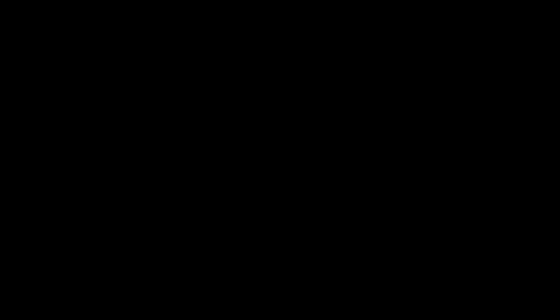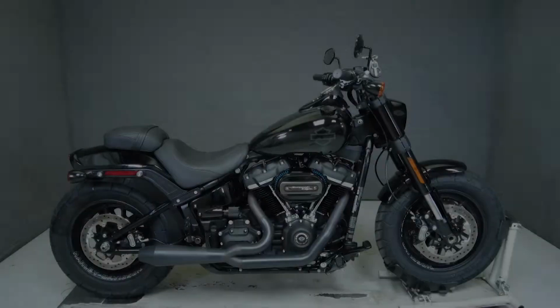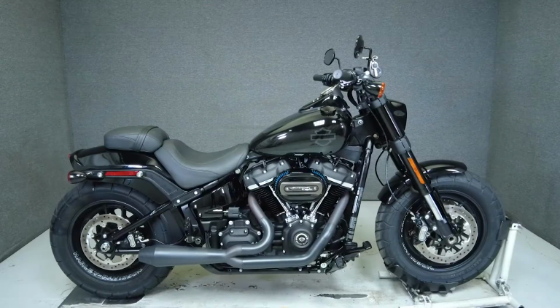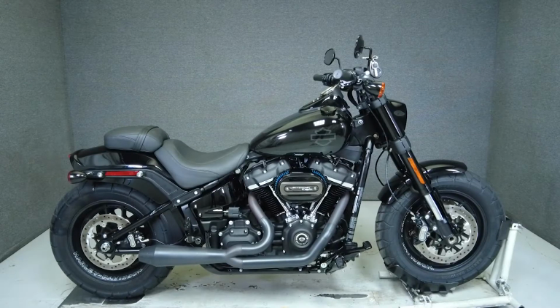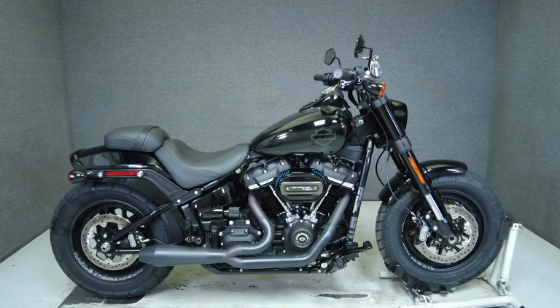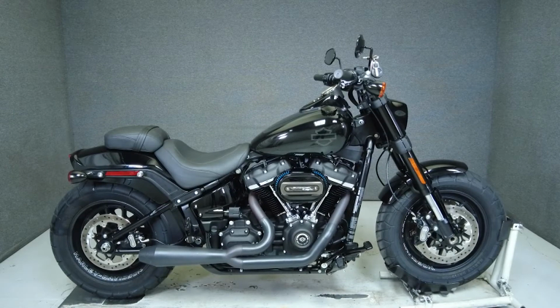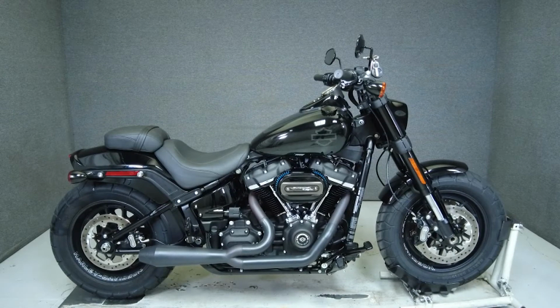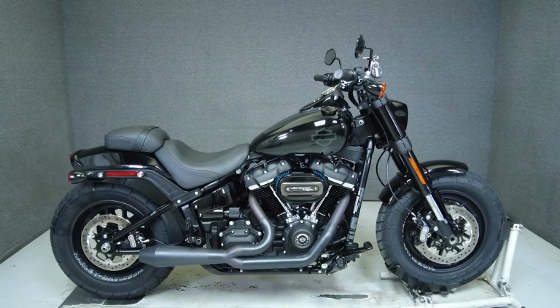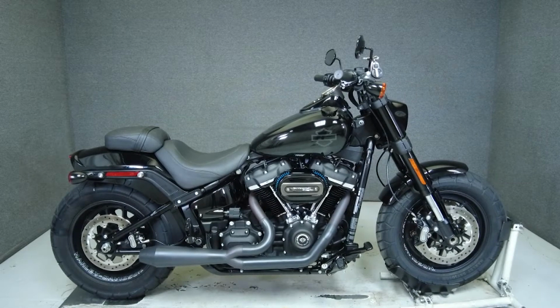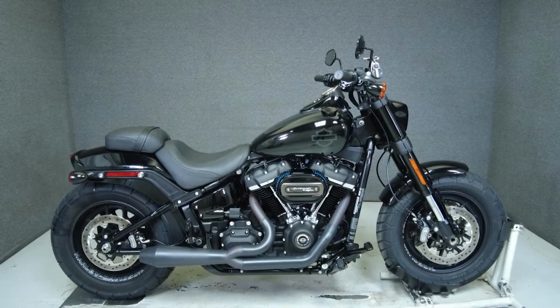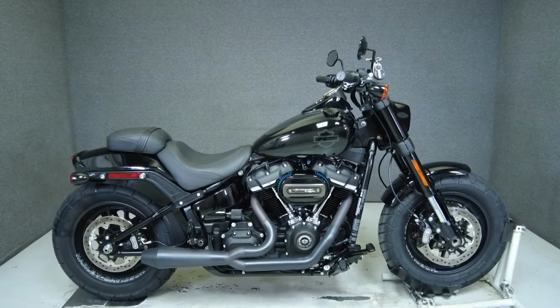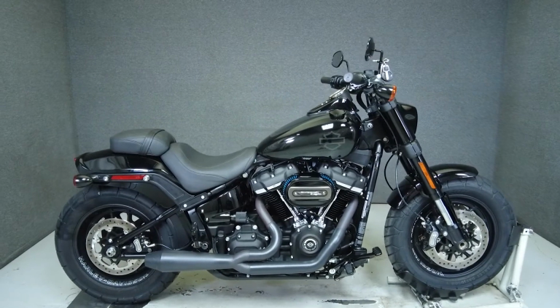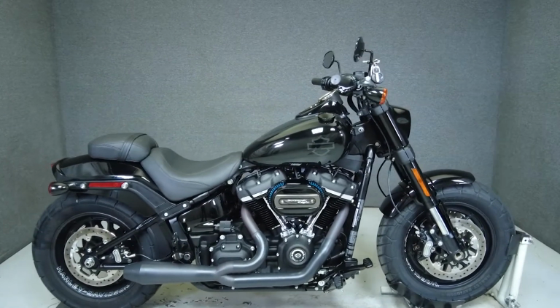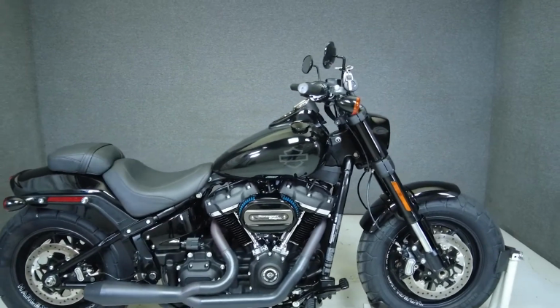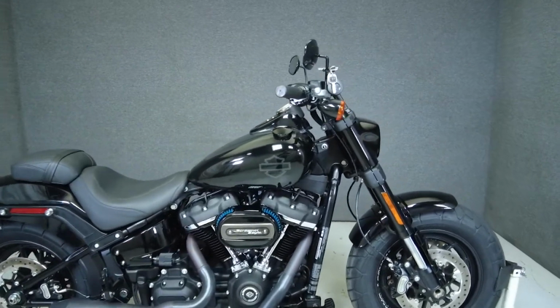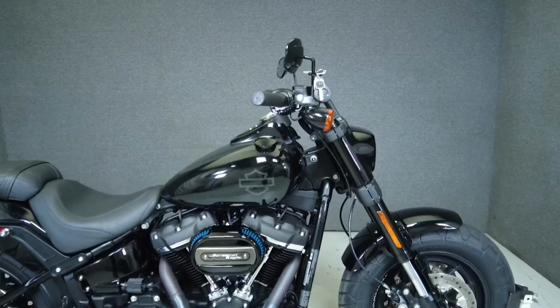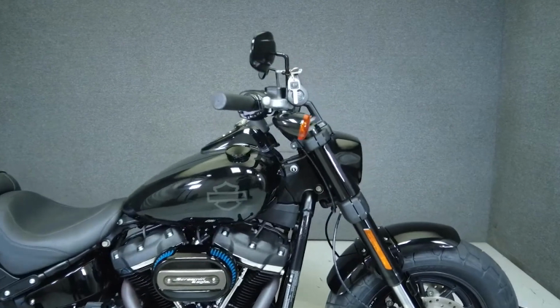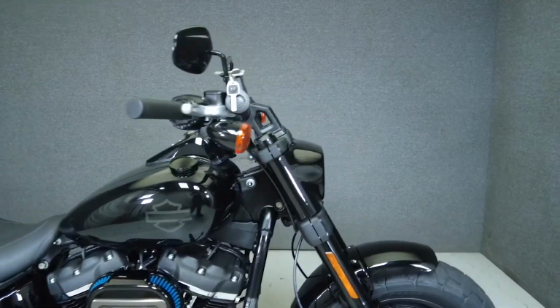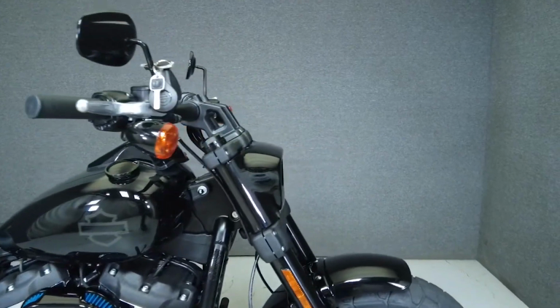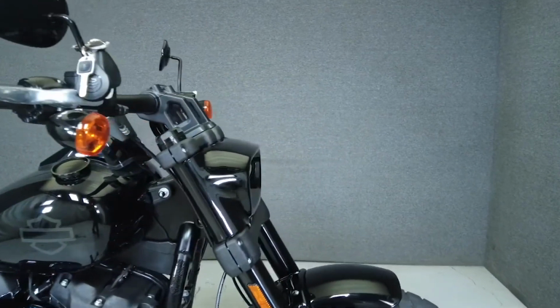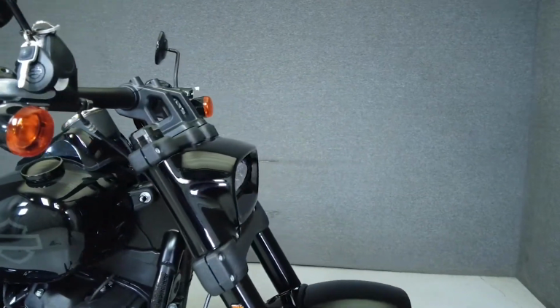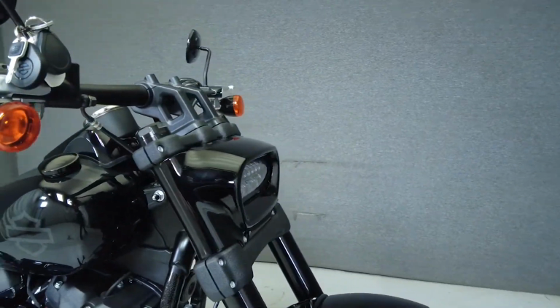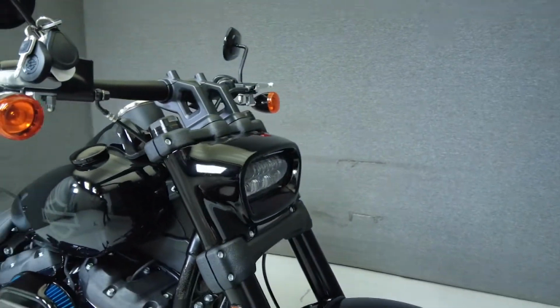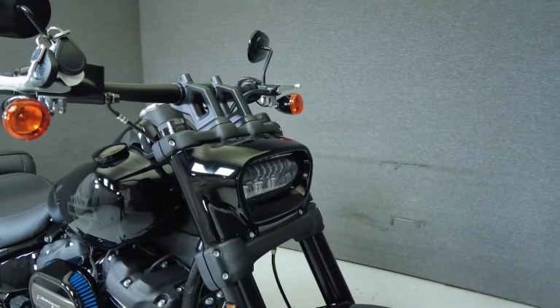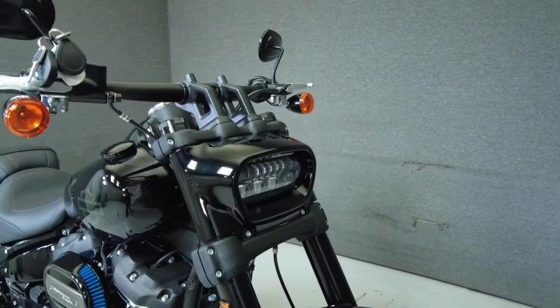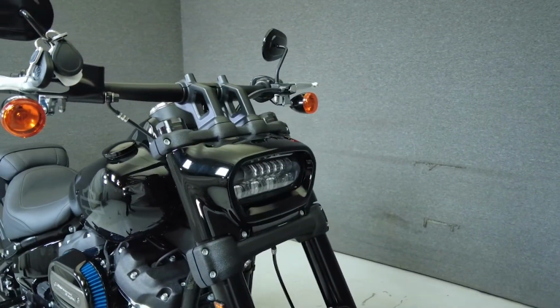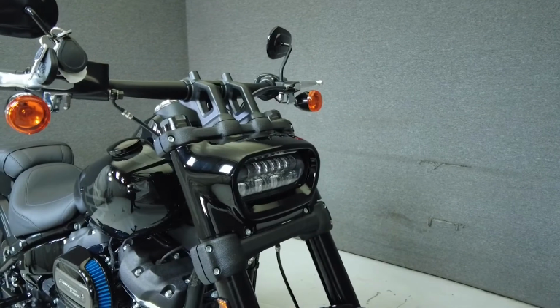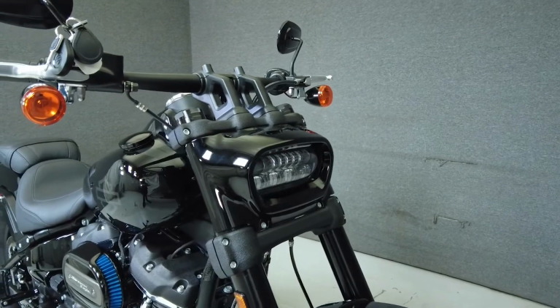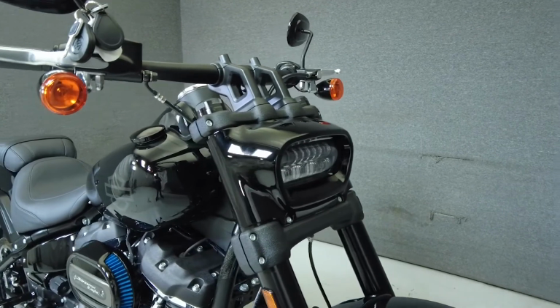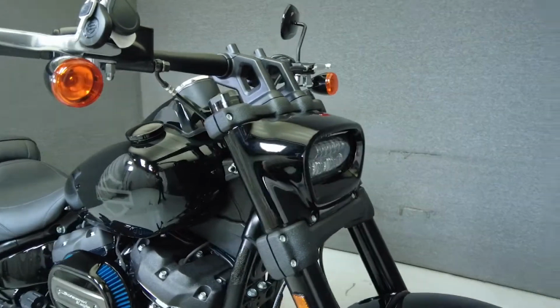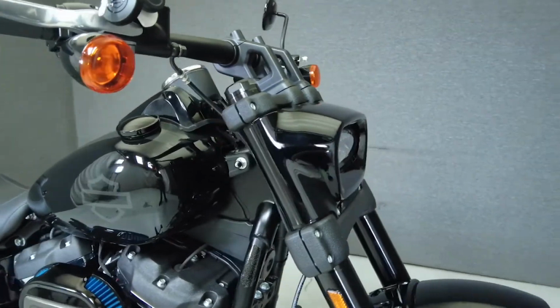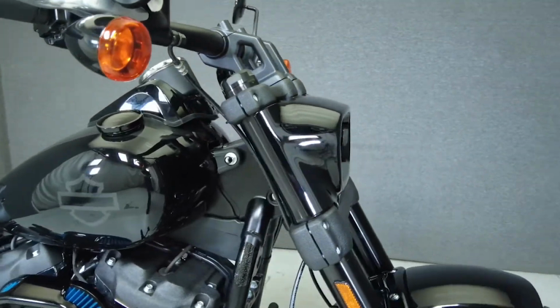Hey everyone, this is Keegan from National Power Sports. This 2018 Harley-Davidson Fat Bob with 2,212 miles passes New Hampshire State inspection and runs well. It's been upgraded with a Mustang seat, an aftermarket exhaust, and screaming eagle intake.